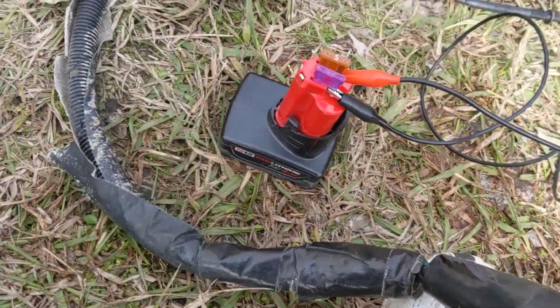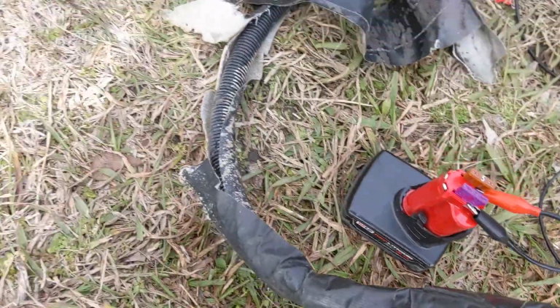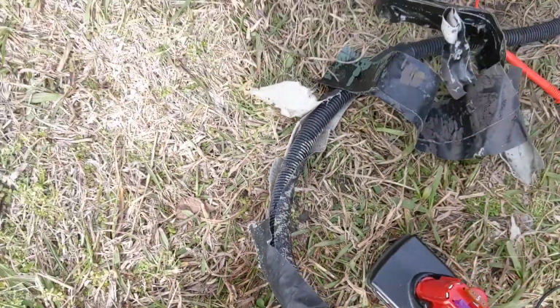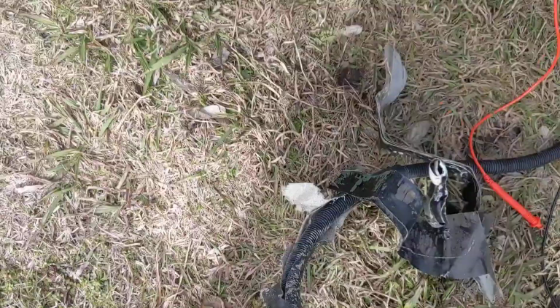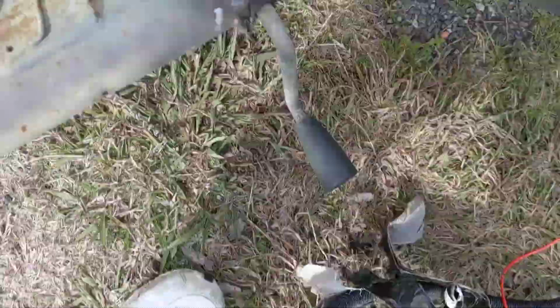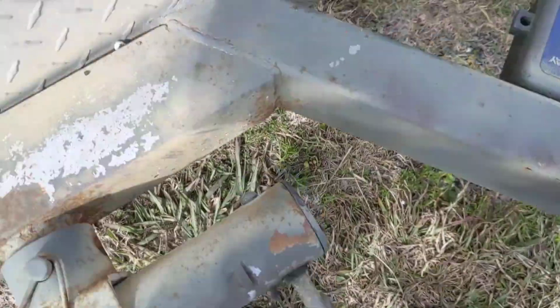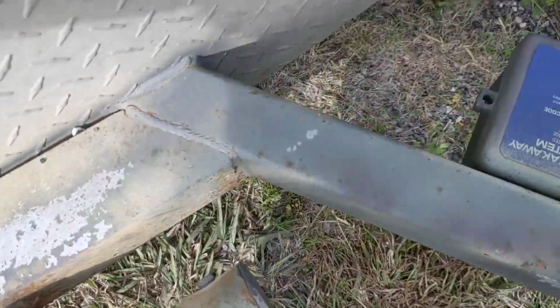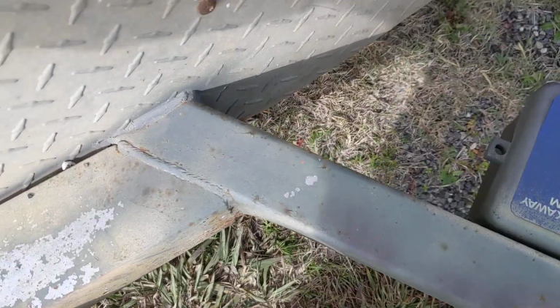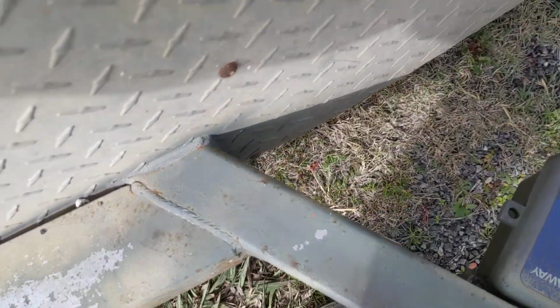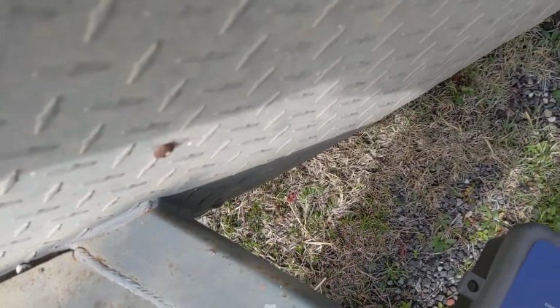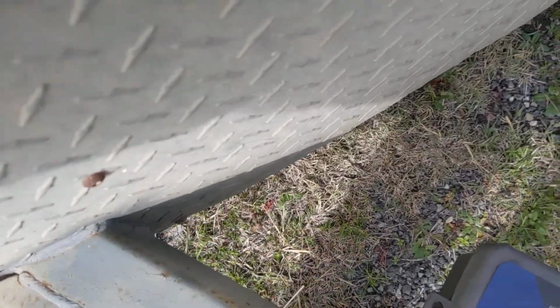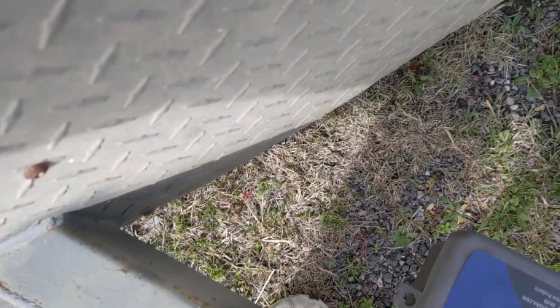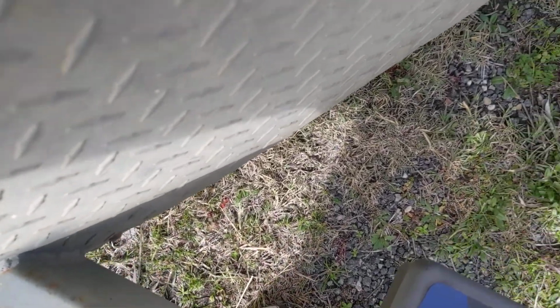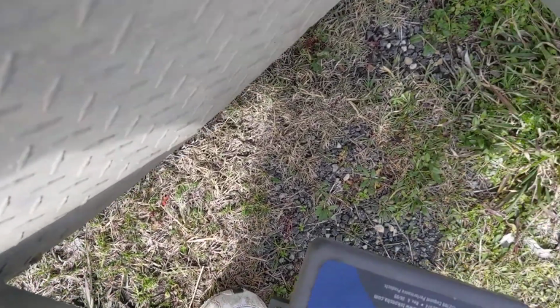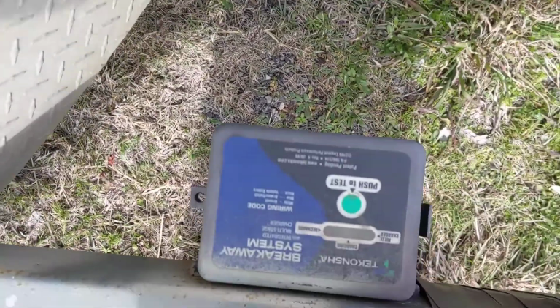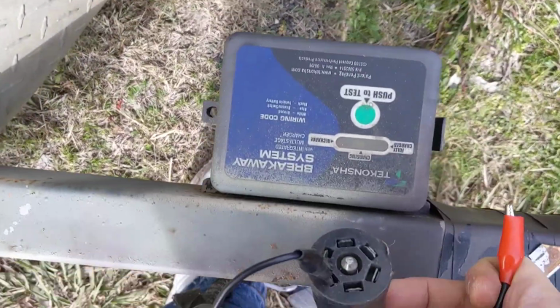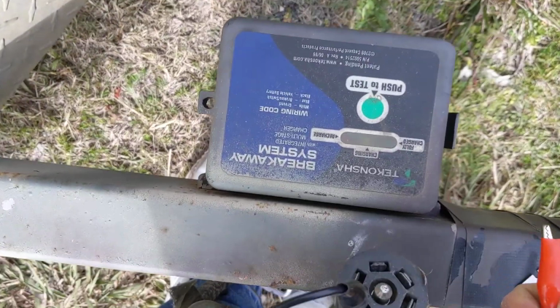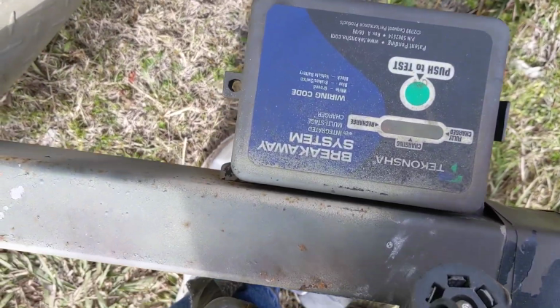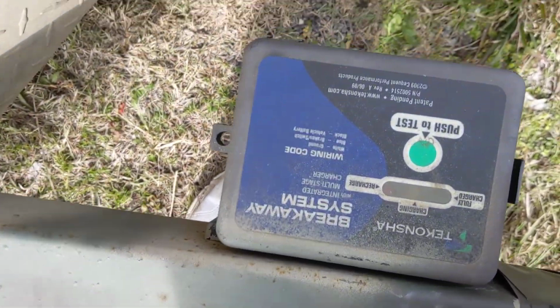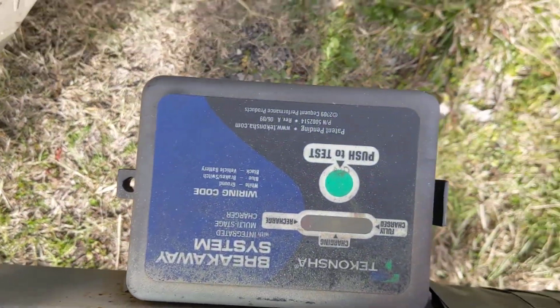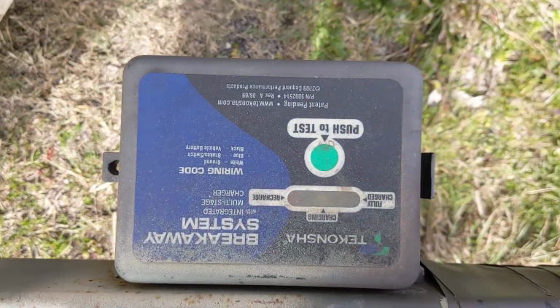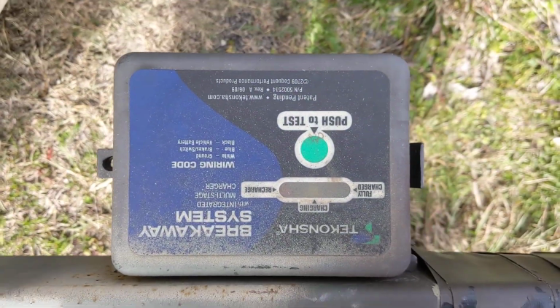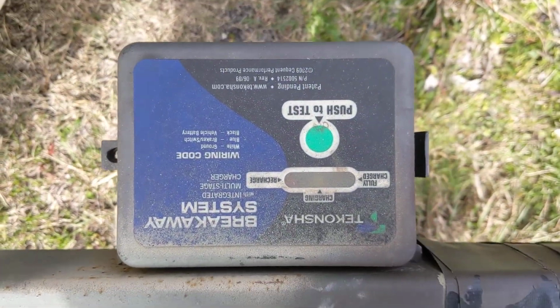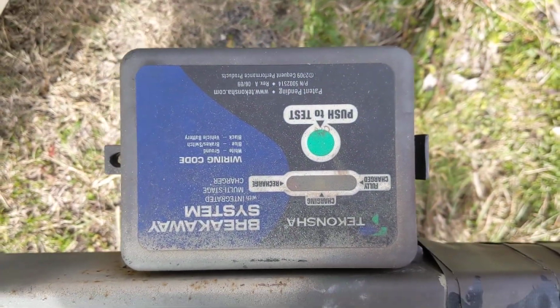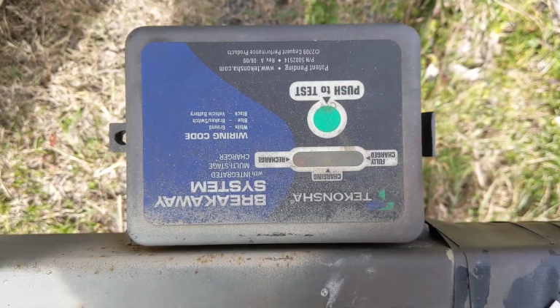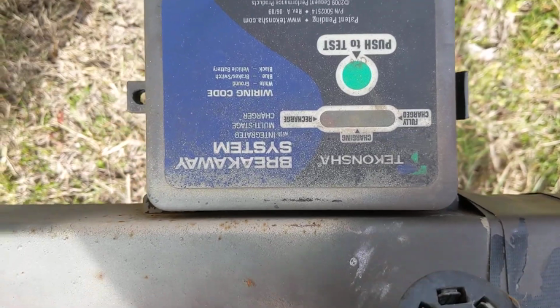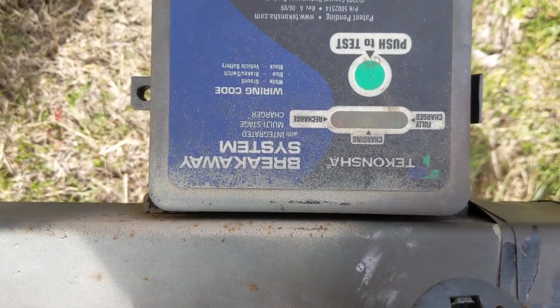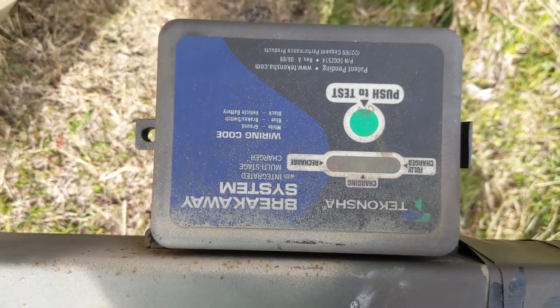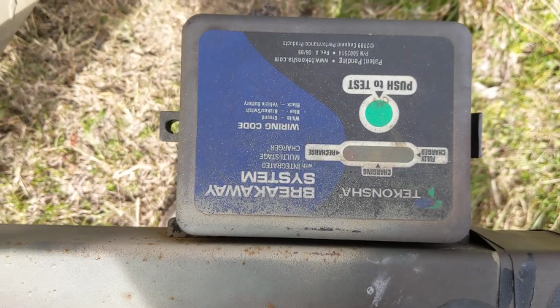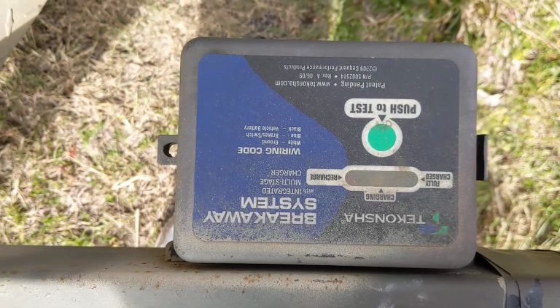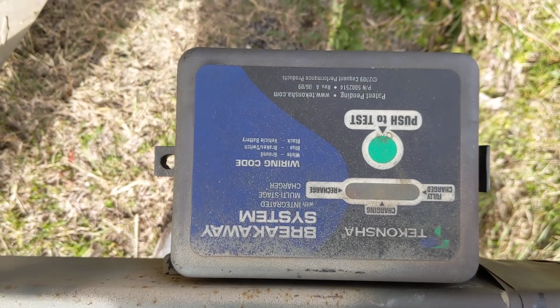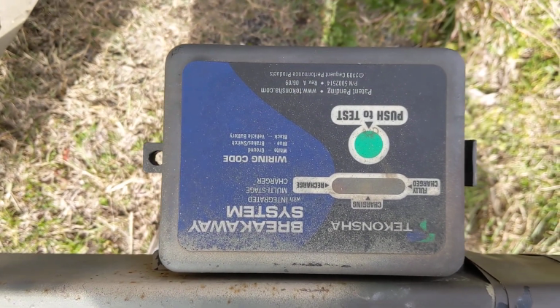Right here — let's see if you can see this — this is my brake controller, brake system.